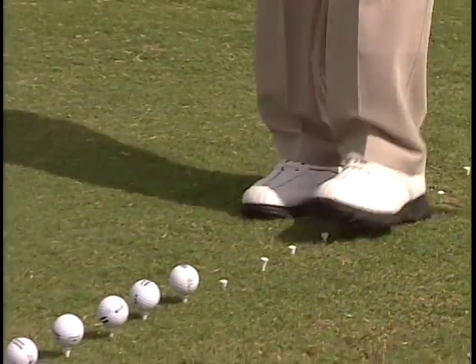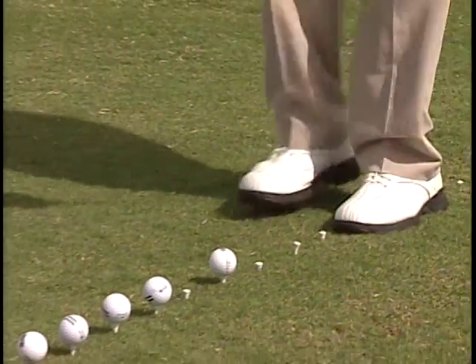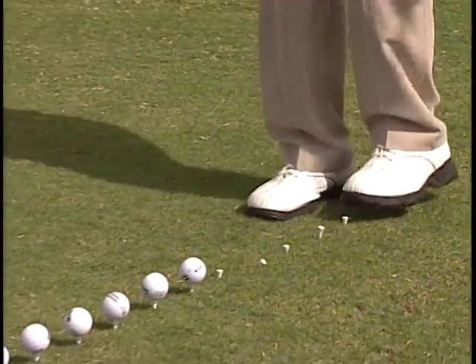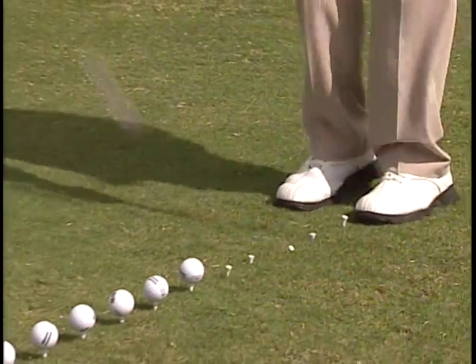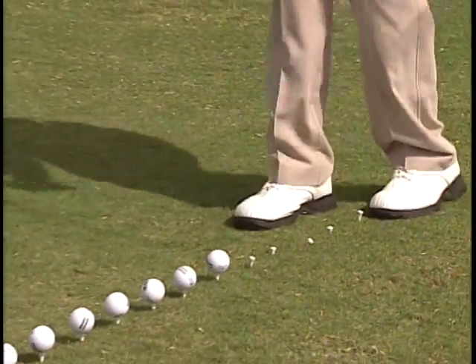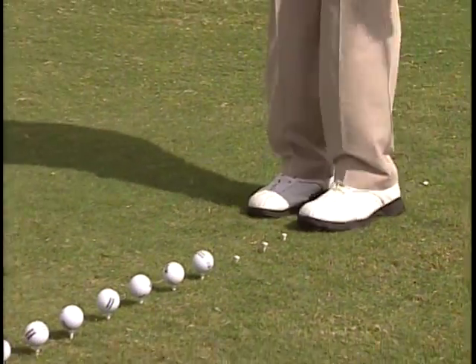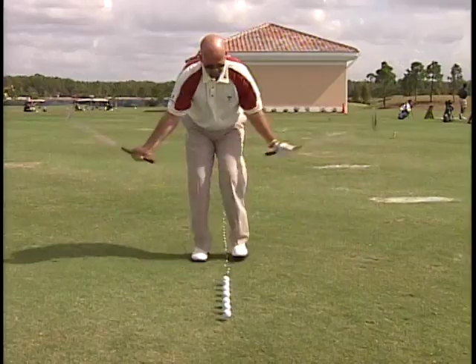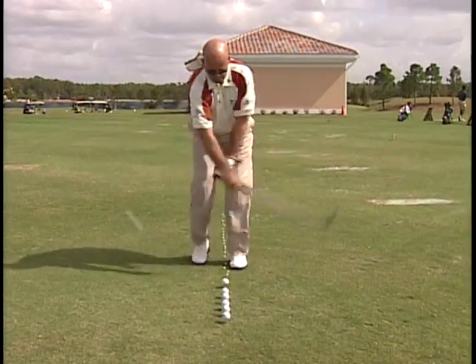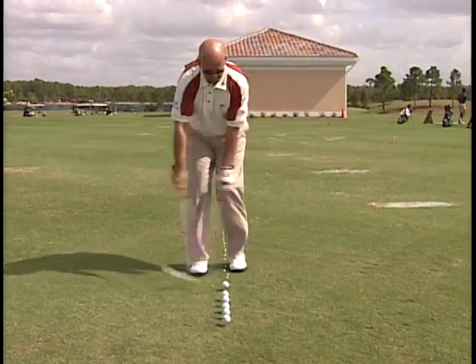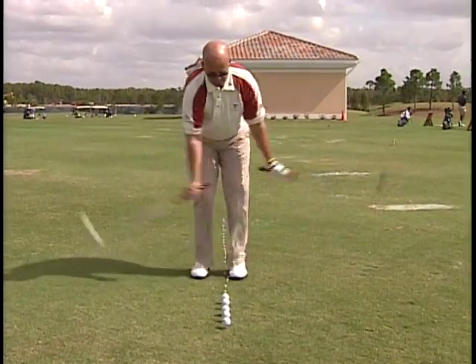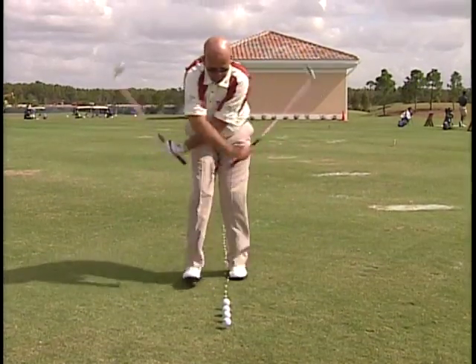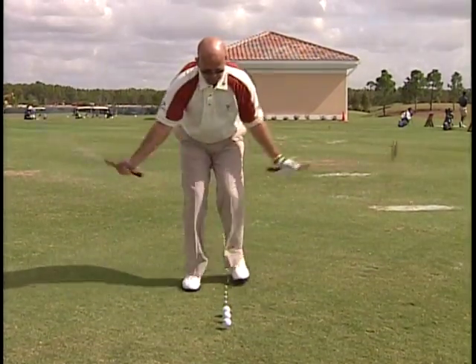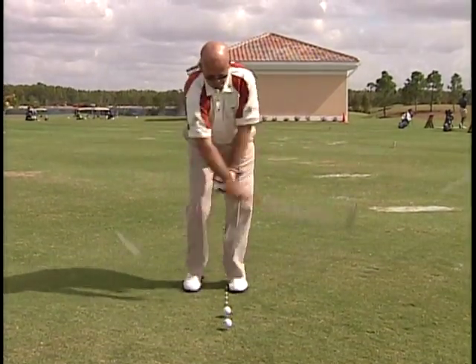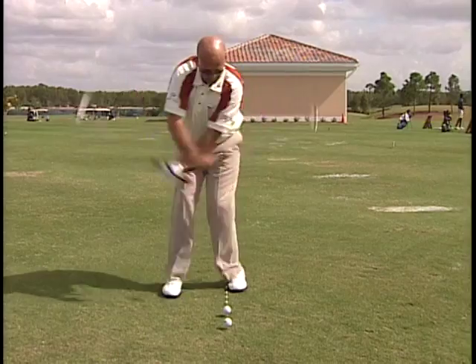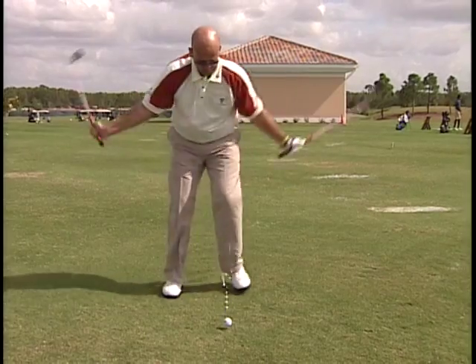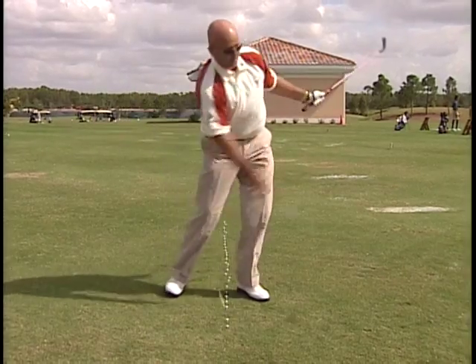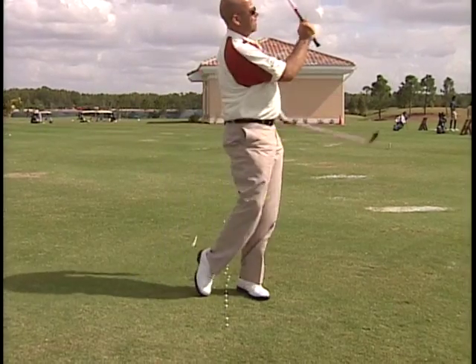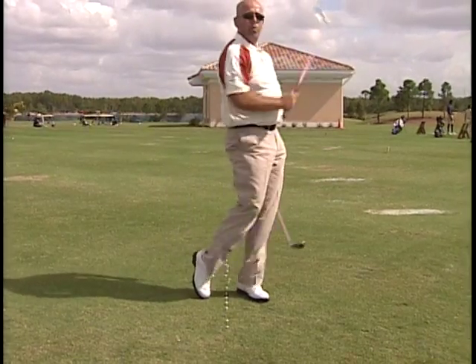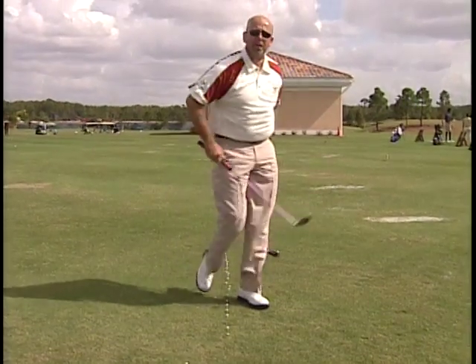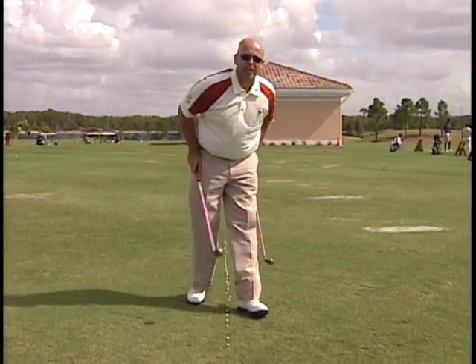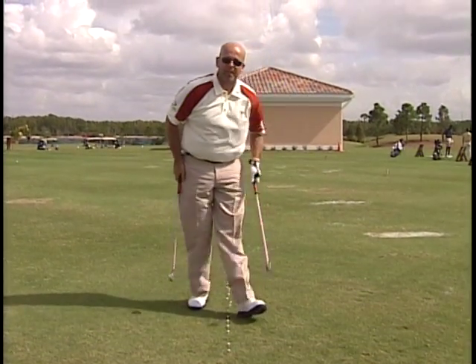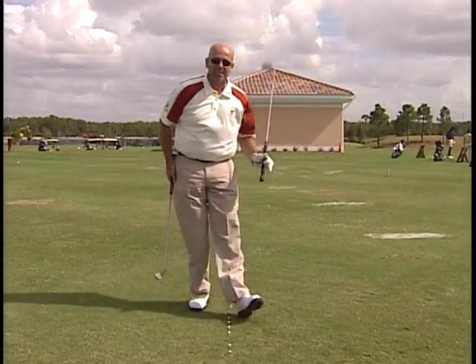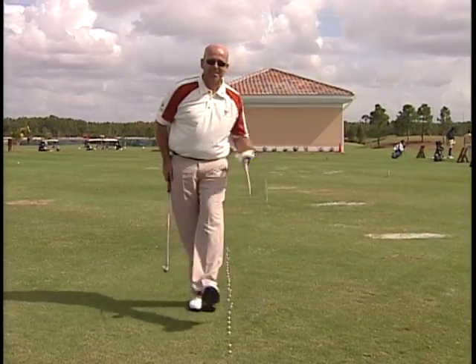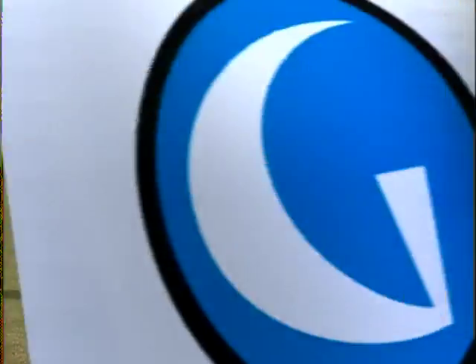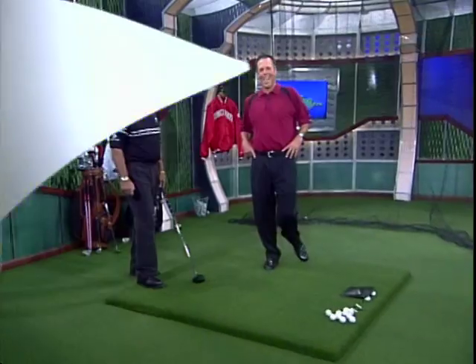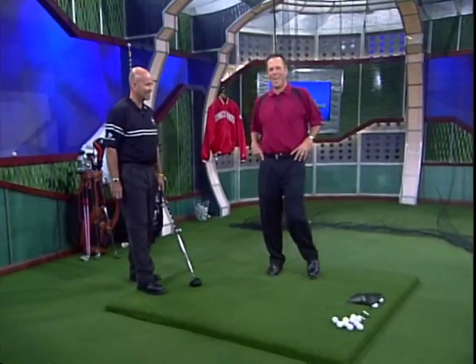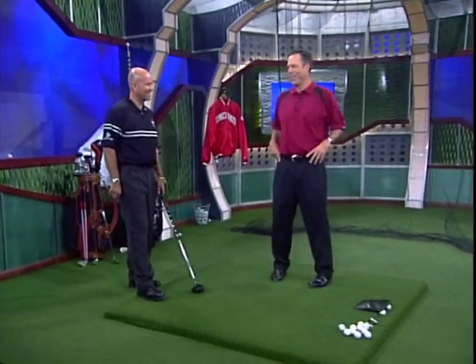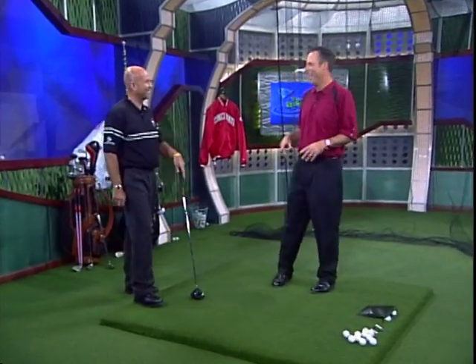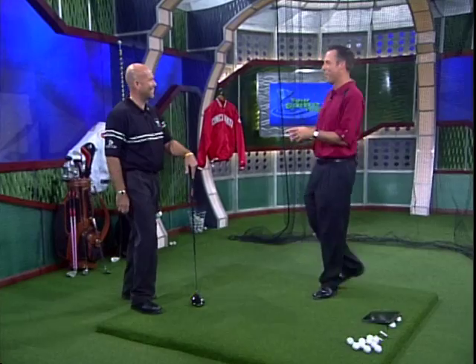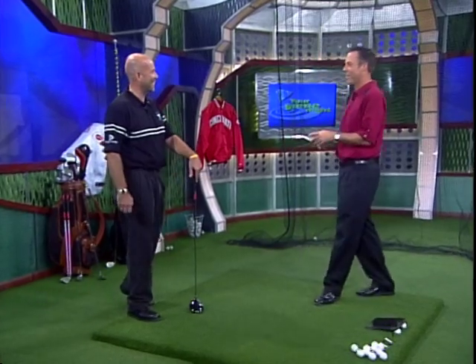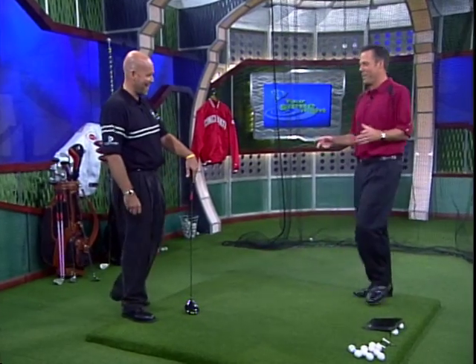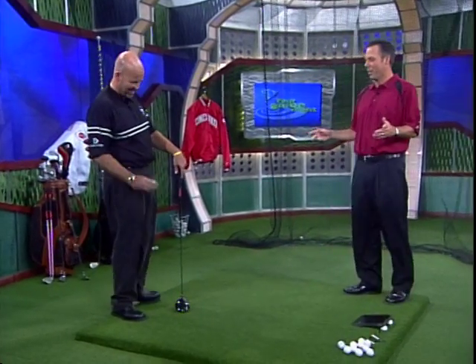Alternate. You catching all this? There we go. Very good. I actually have a world record for that. I bet you do. That's impressive with the pink clubs.